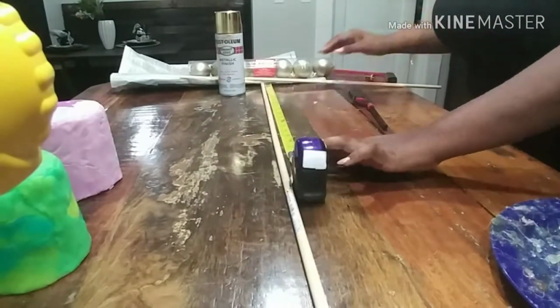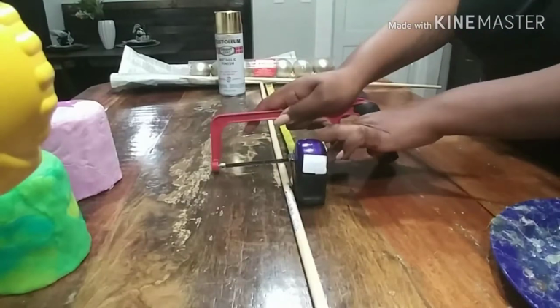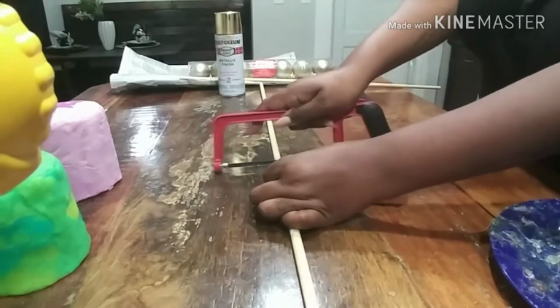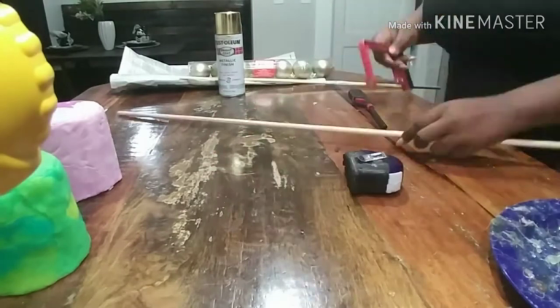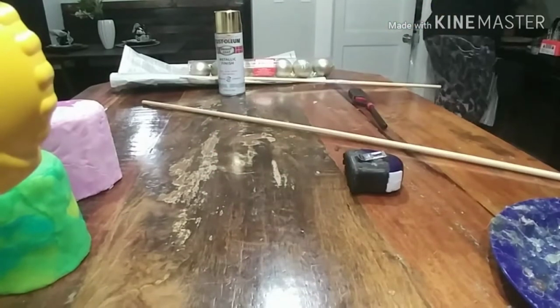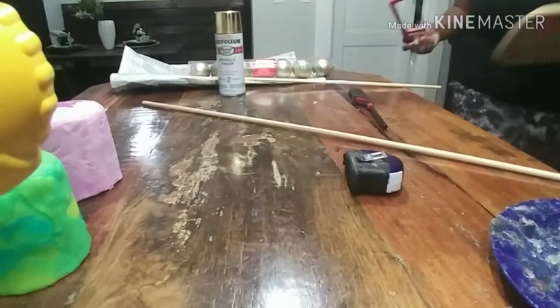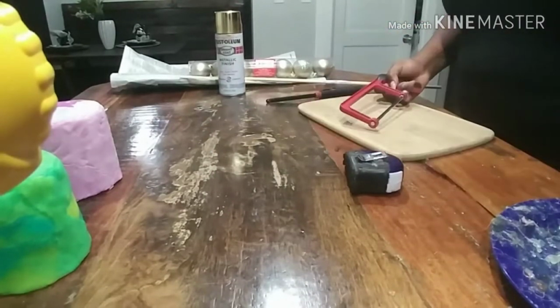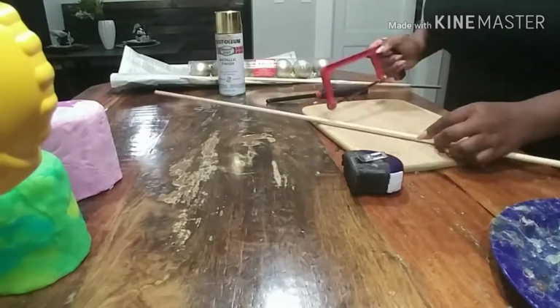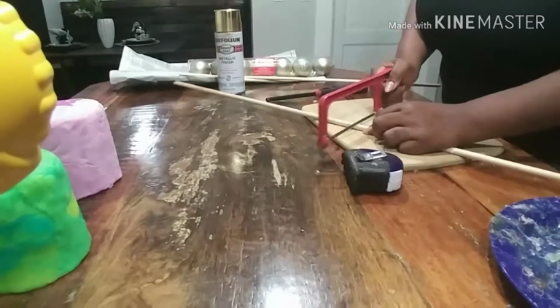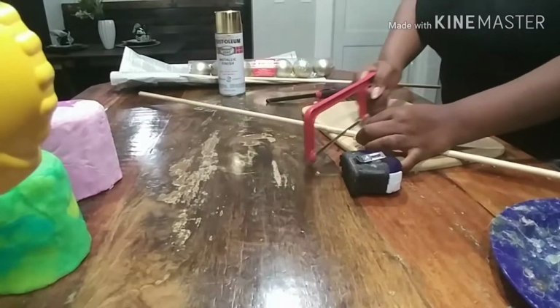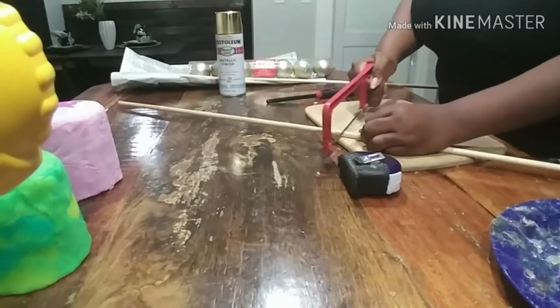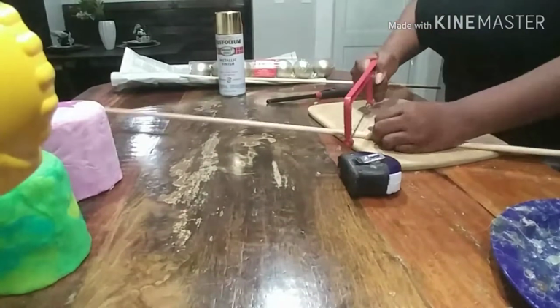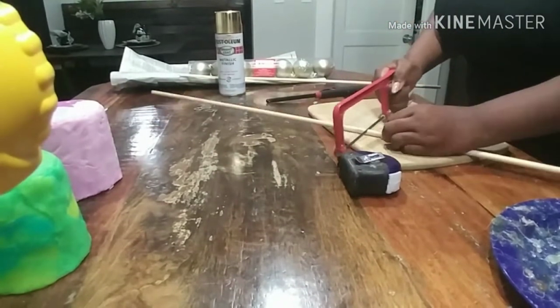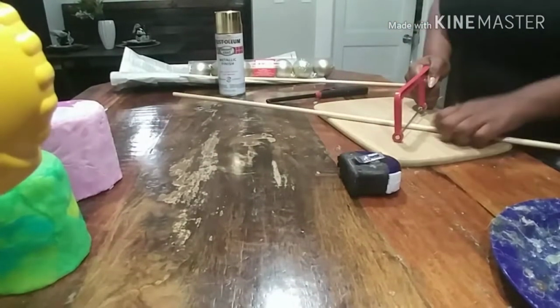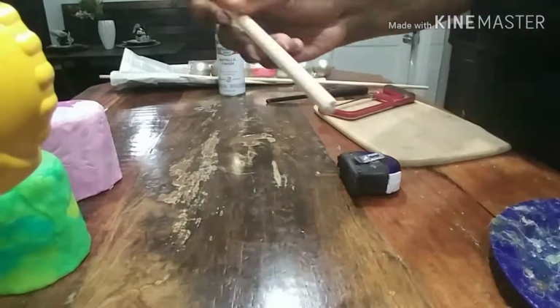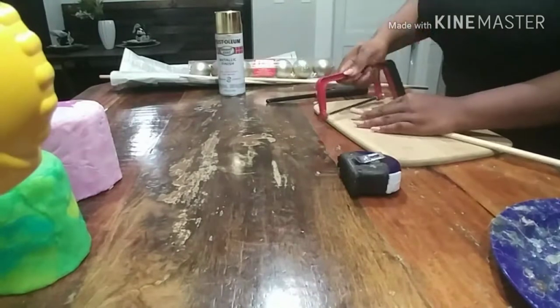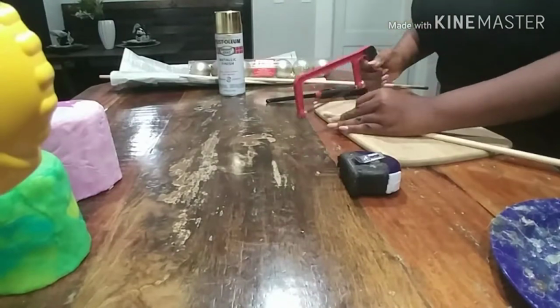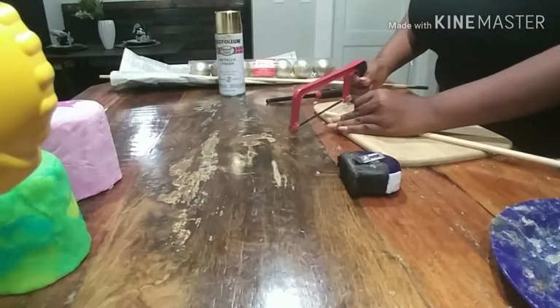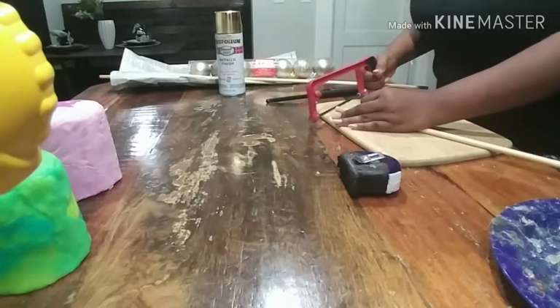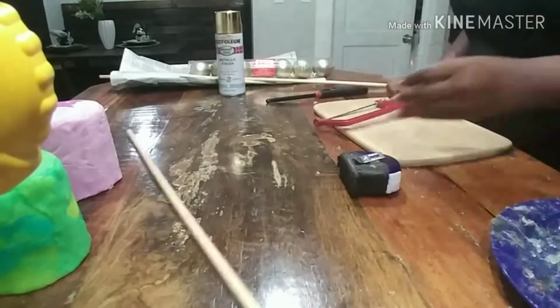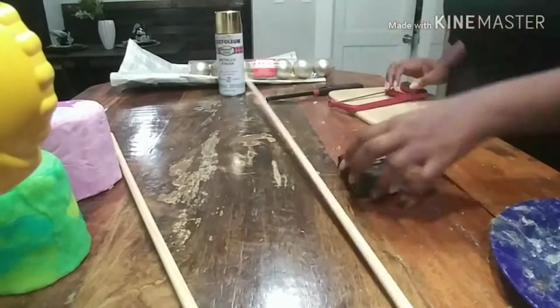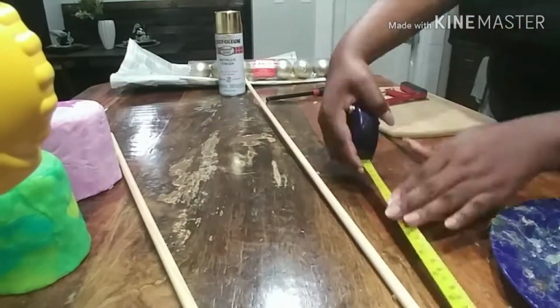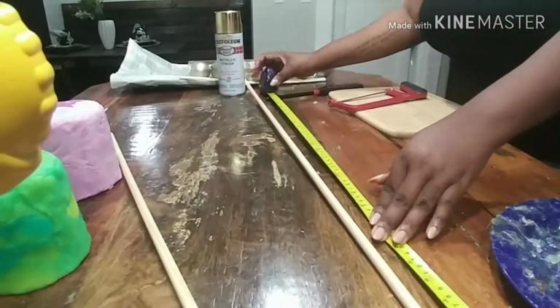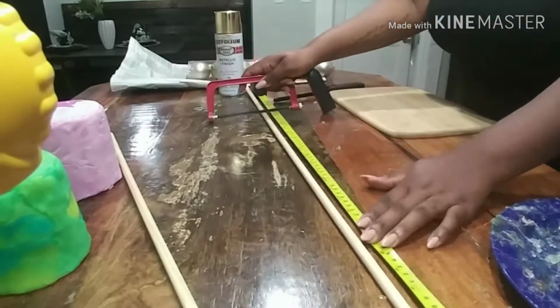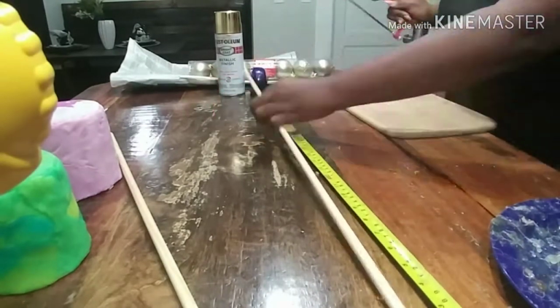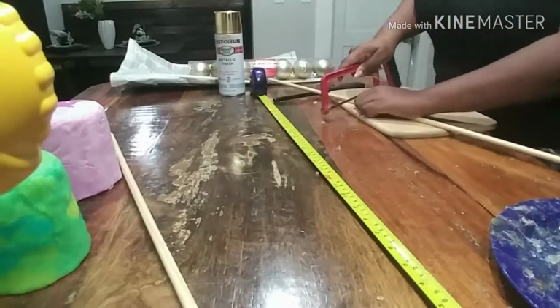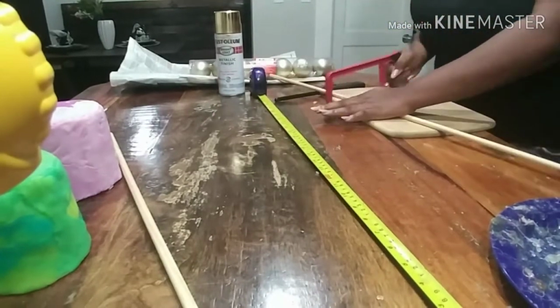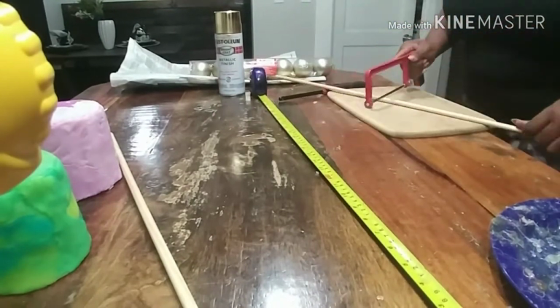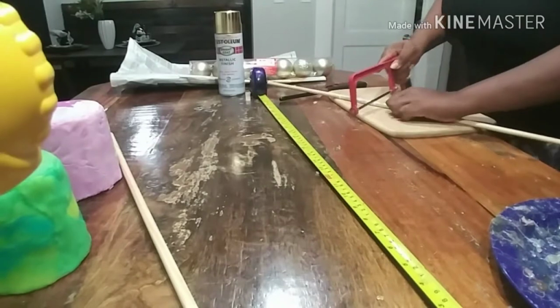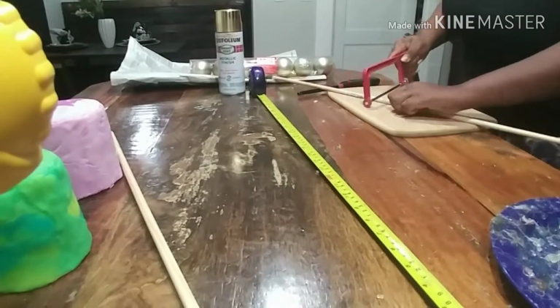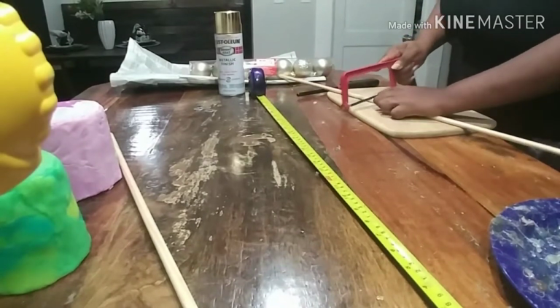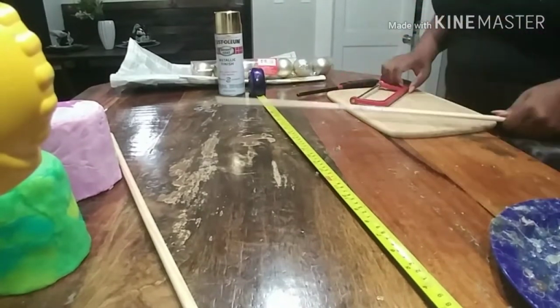Next, what I'm going to be doing is cutting my dowels. I will be cutting one at 20 inches and one at 23 inches. So that's what you see me doing here, just measuring those out and cutting the two different lengths that I need.